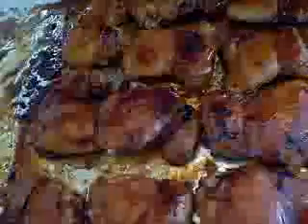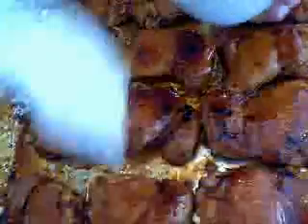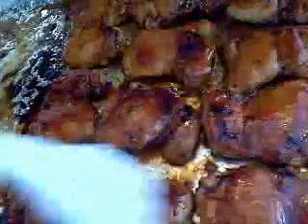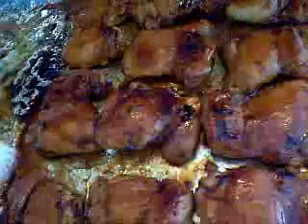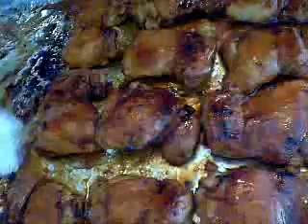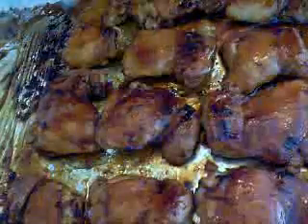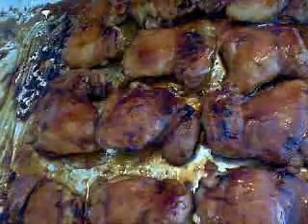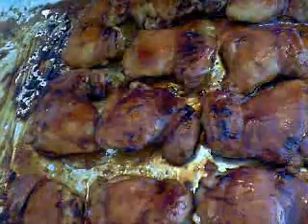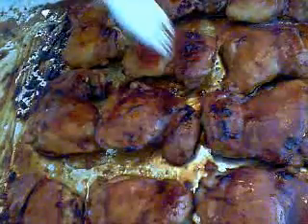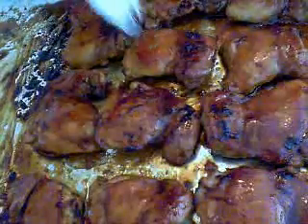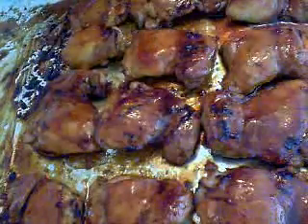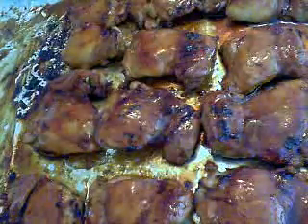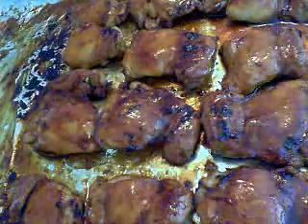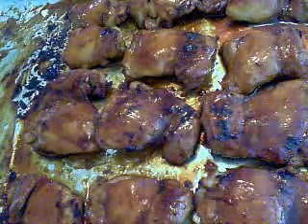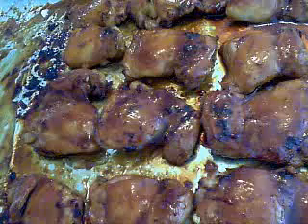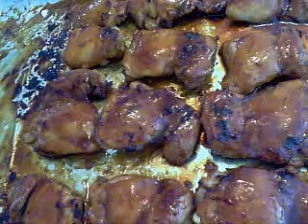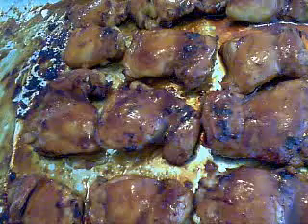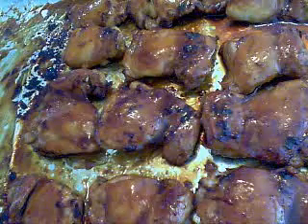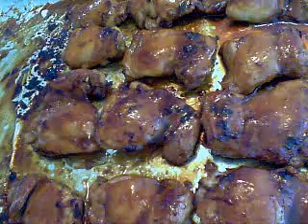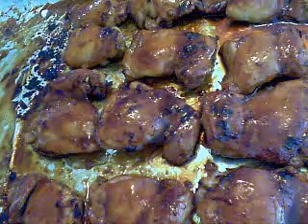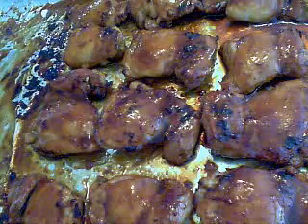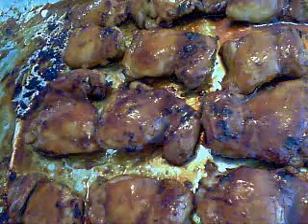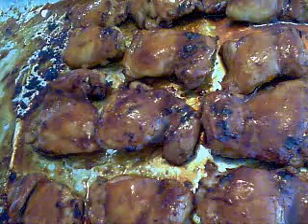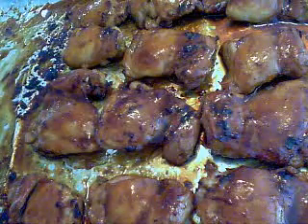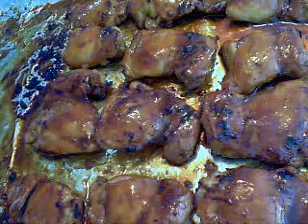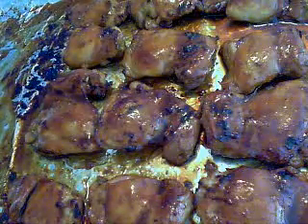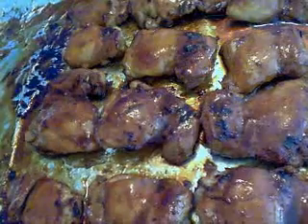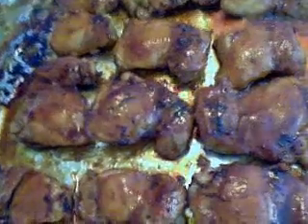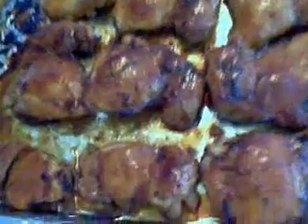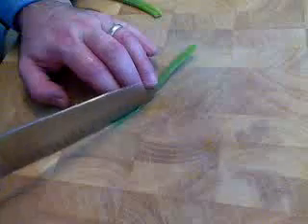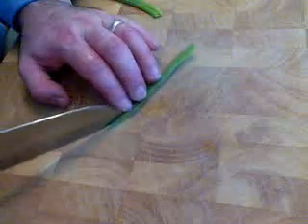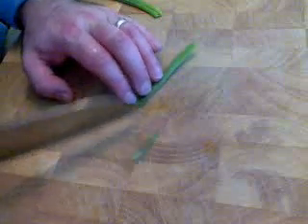These thighs — boneless, skinless — they didn't take that long. It probably took me about 12 to 15 minutes altogether. I probably did about eight different brushings of the glaze on there. And it really does look beautiful when it's done, I have to admit.